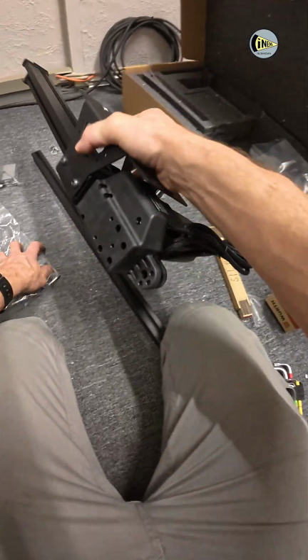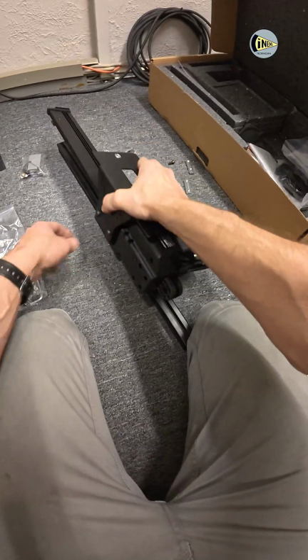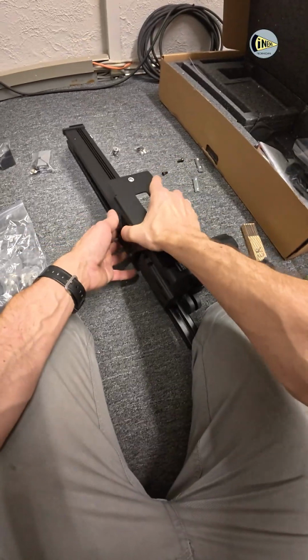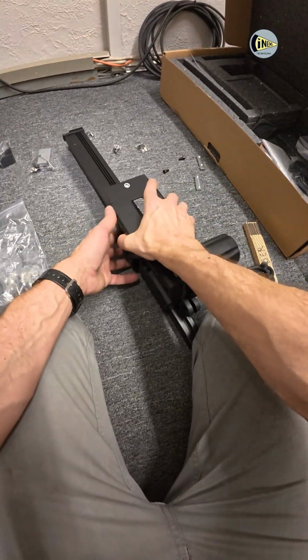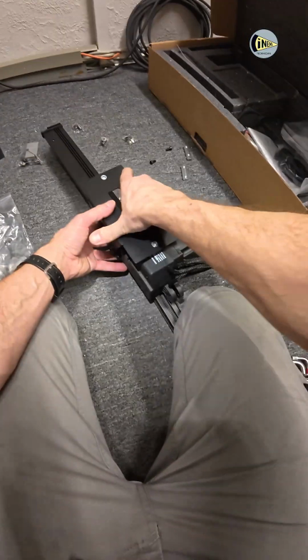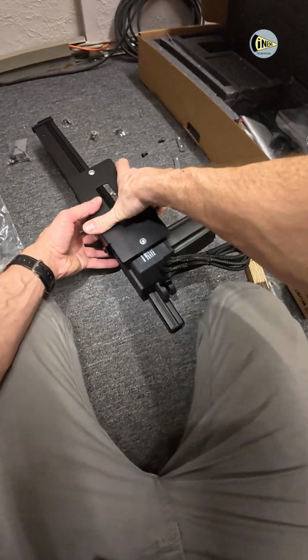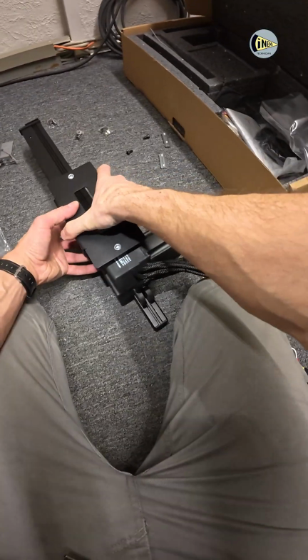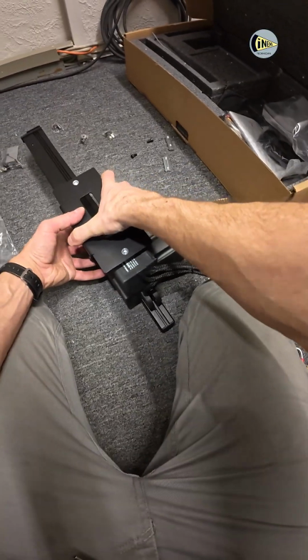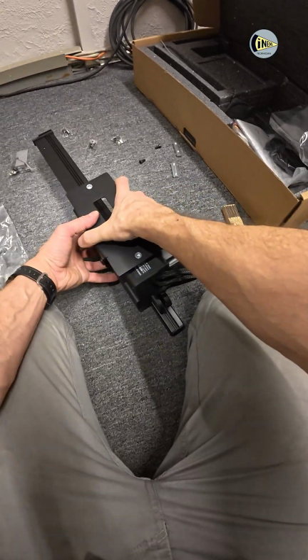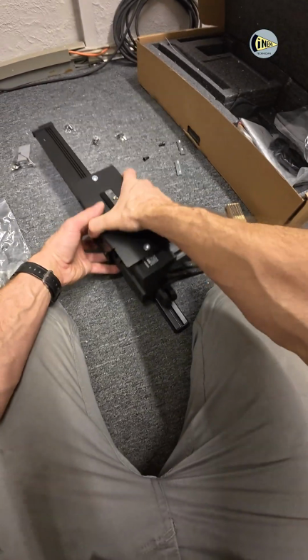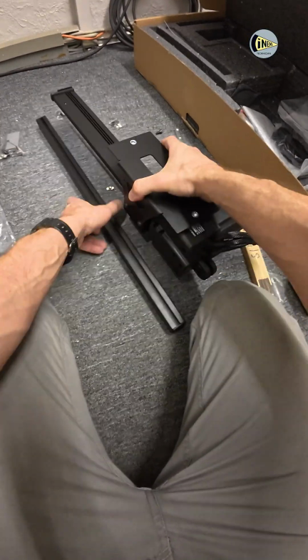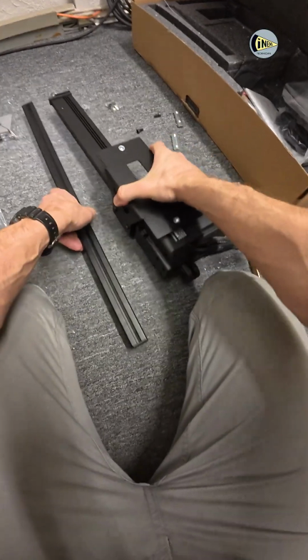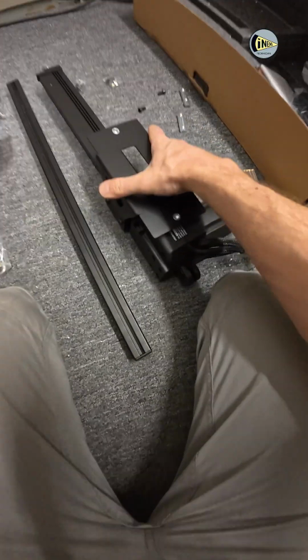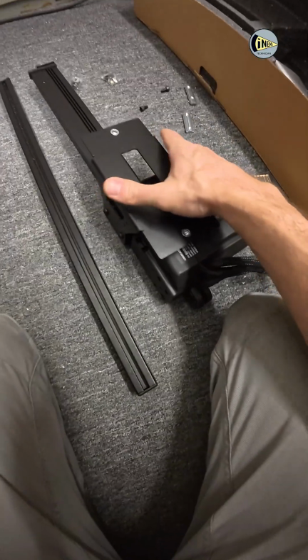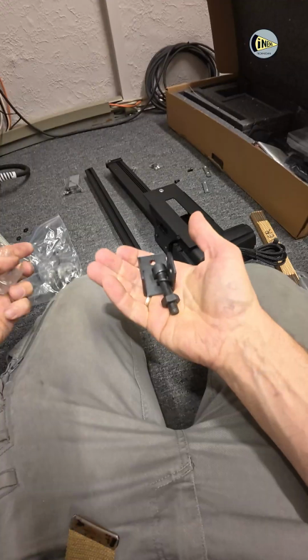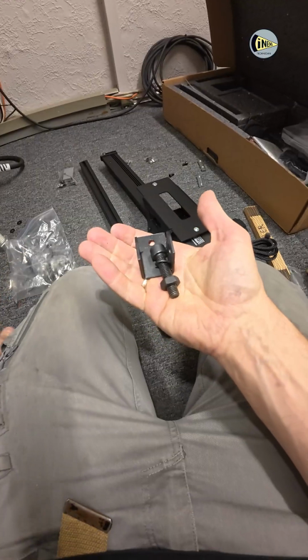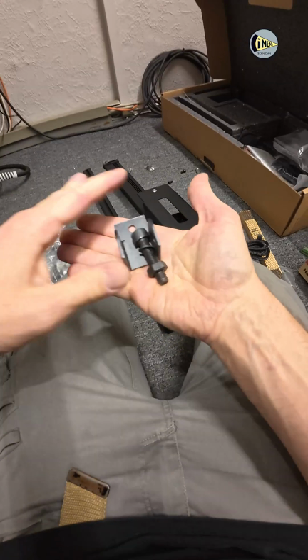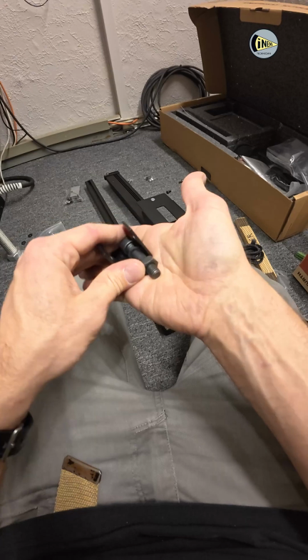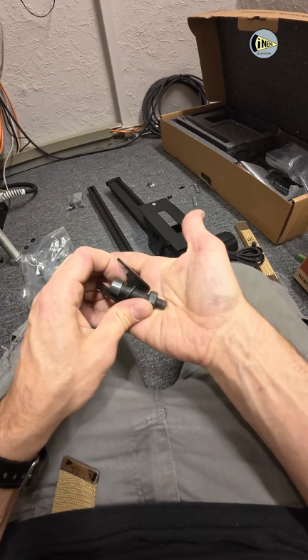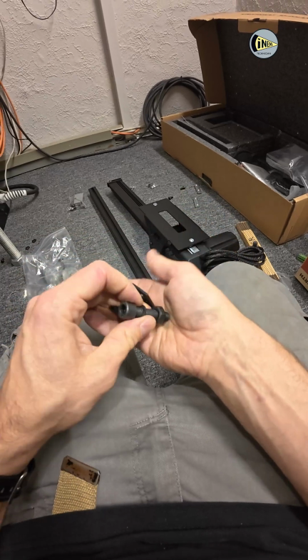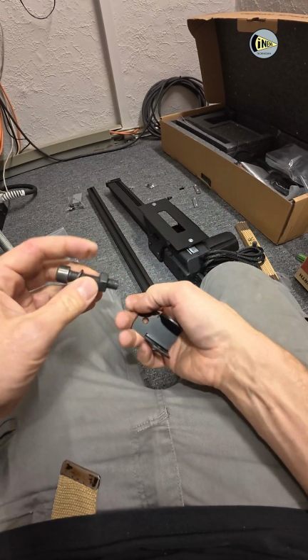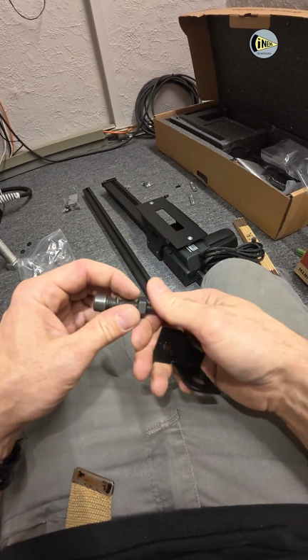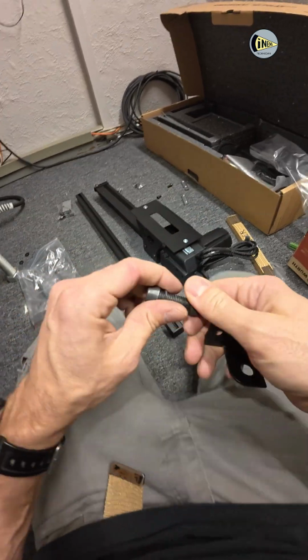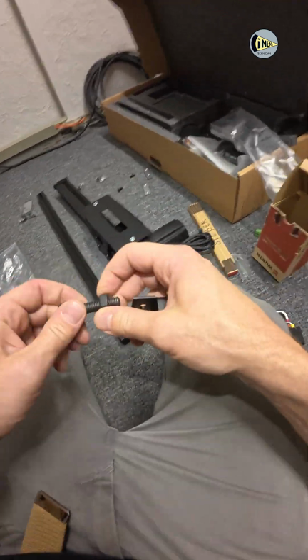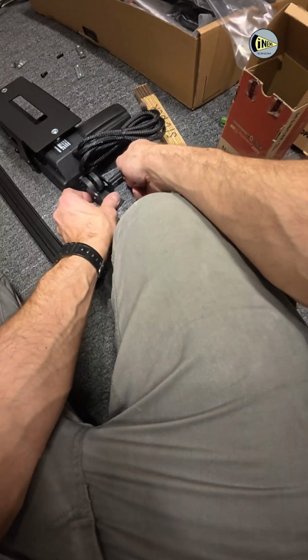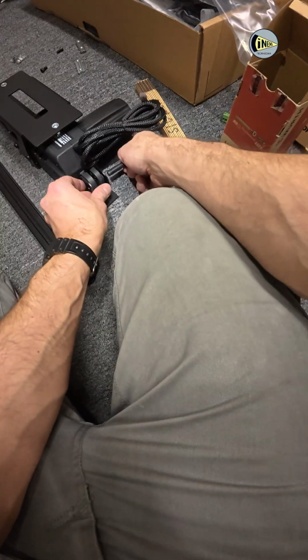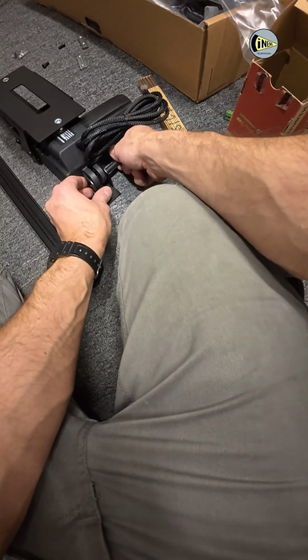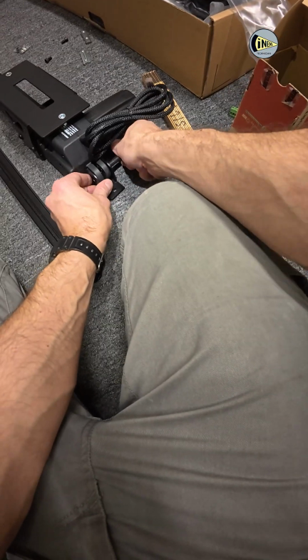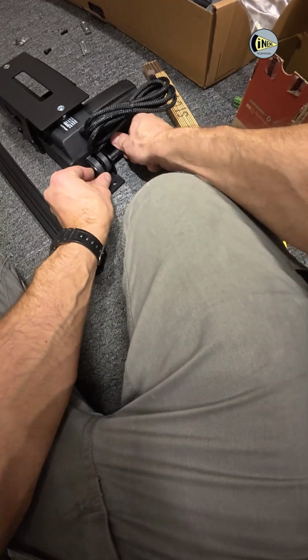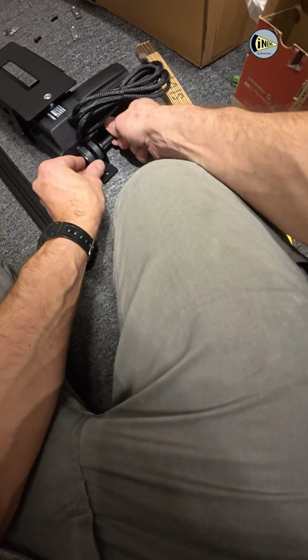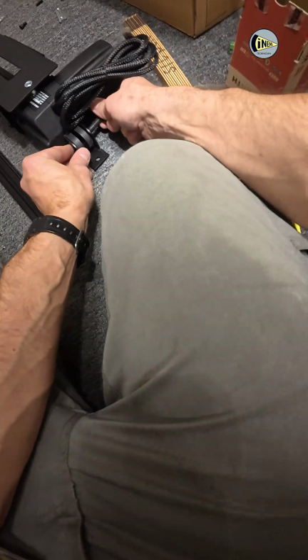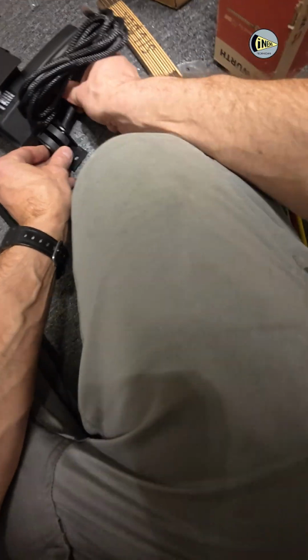Here you see the motor of the 3D system that moves the 3D window between 2D and 3D positions. It must be mounted to its own profile.